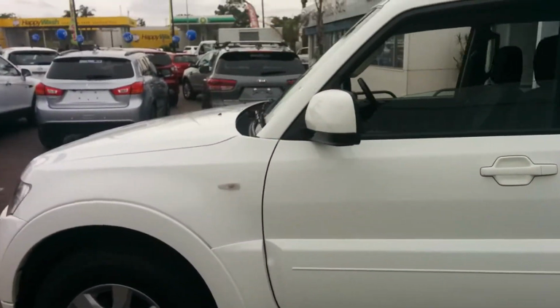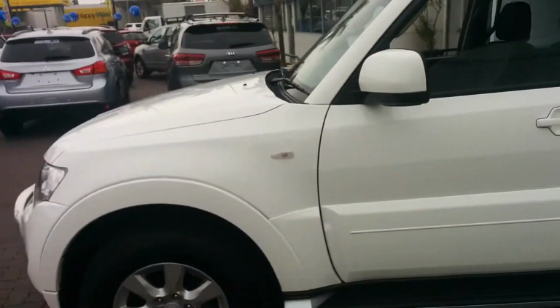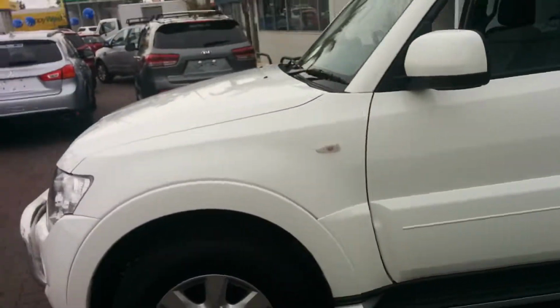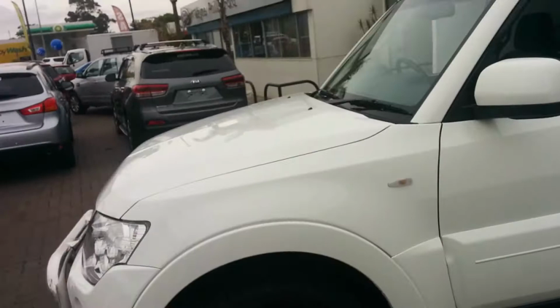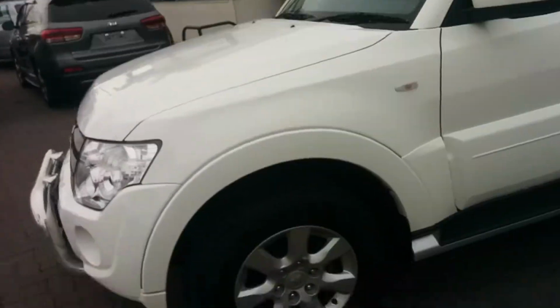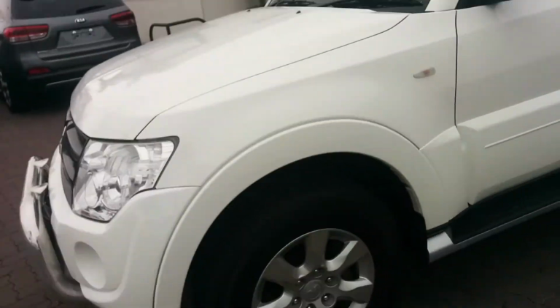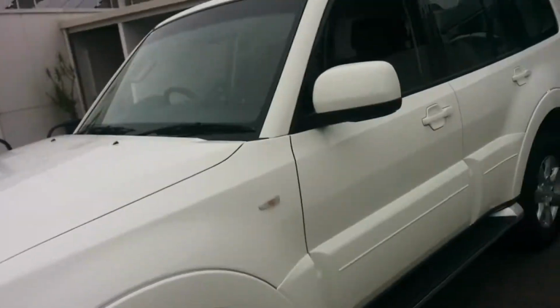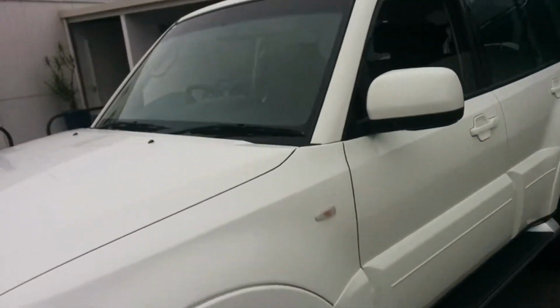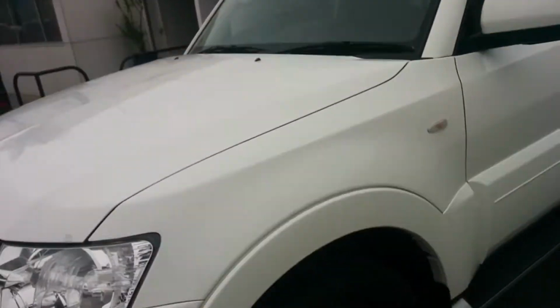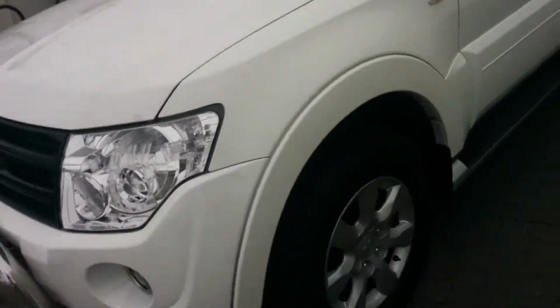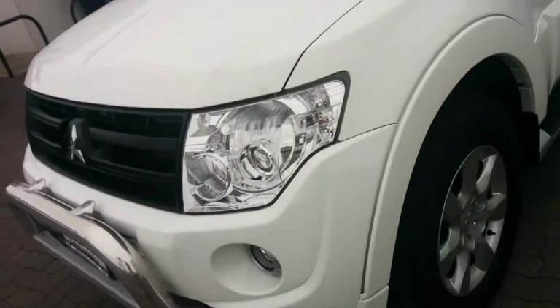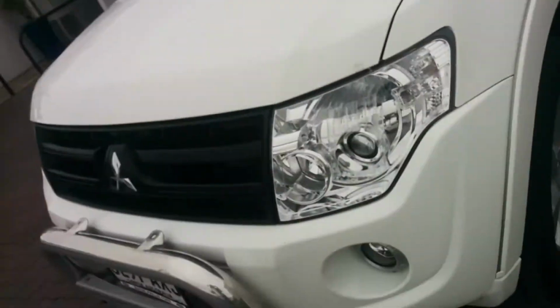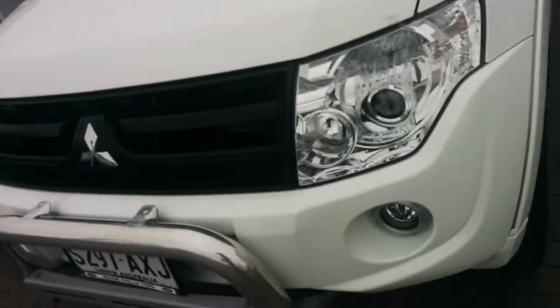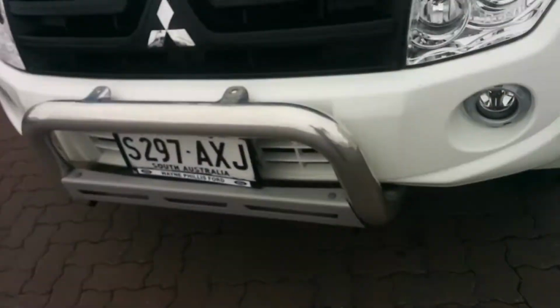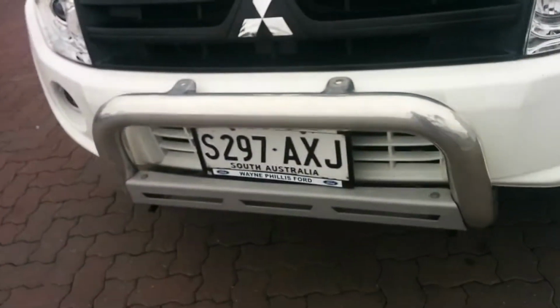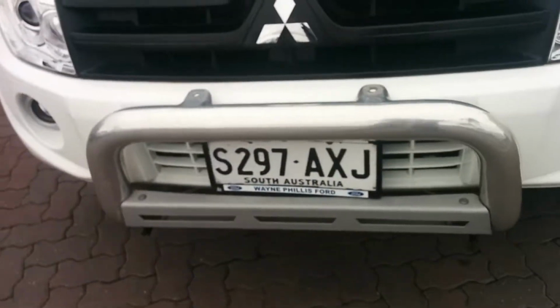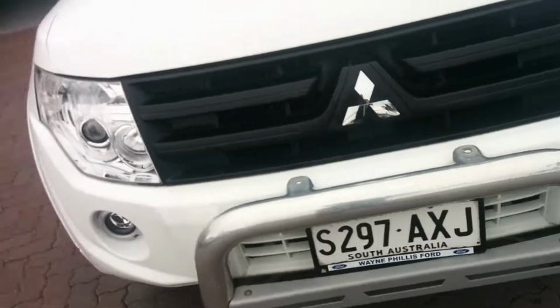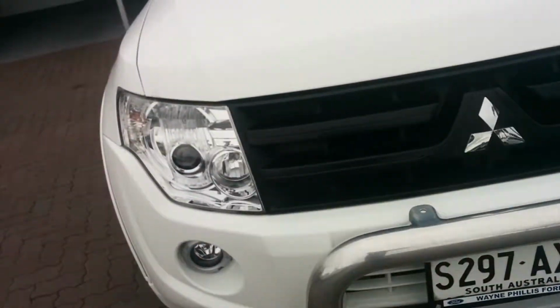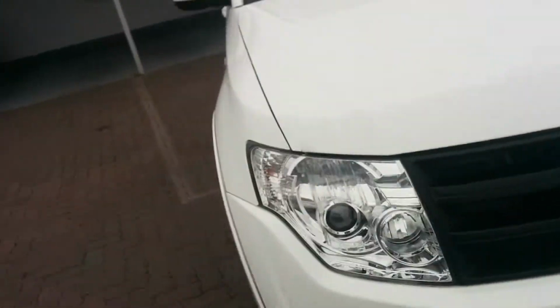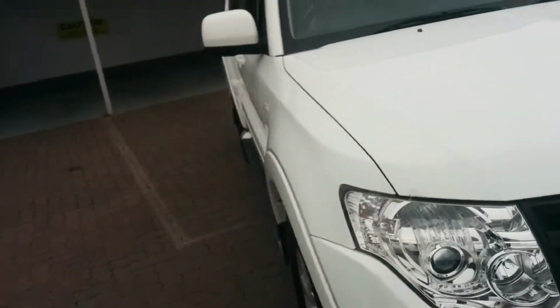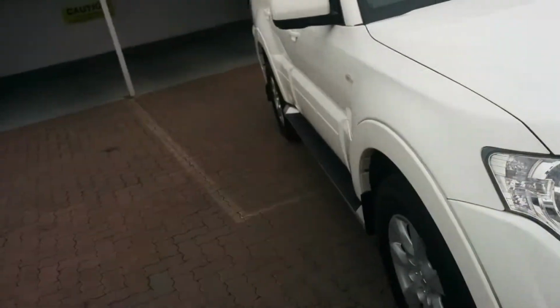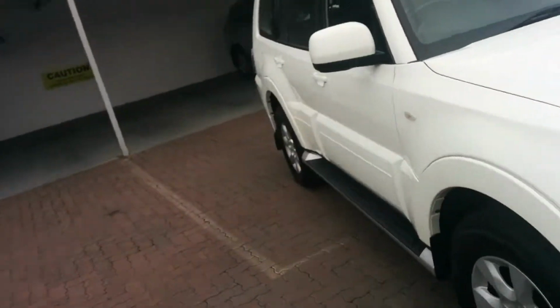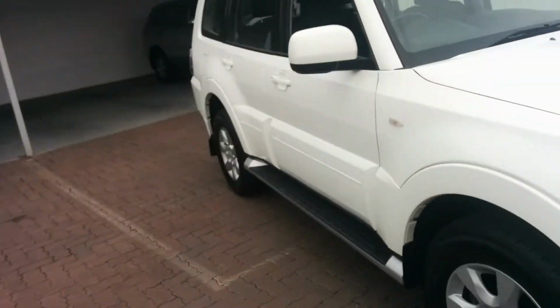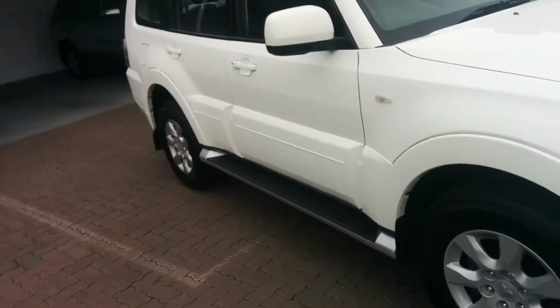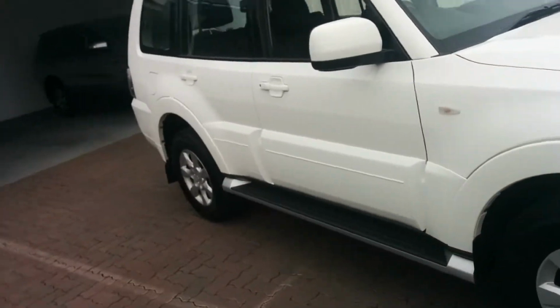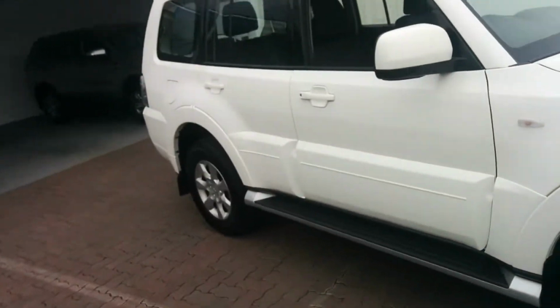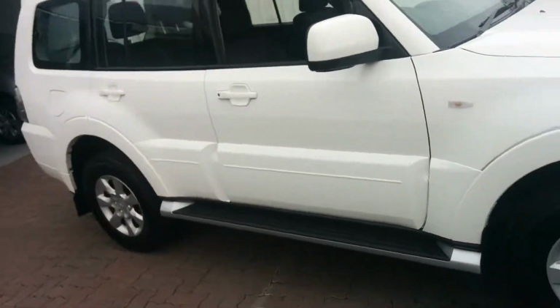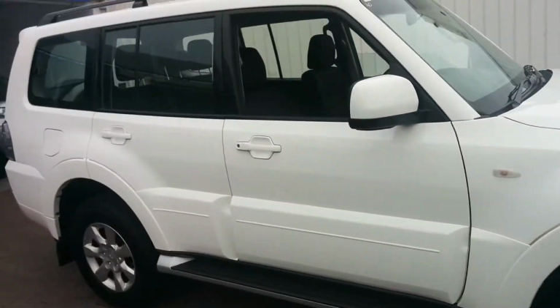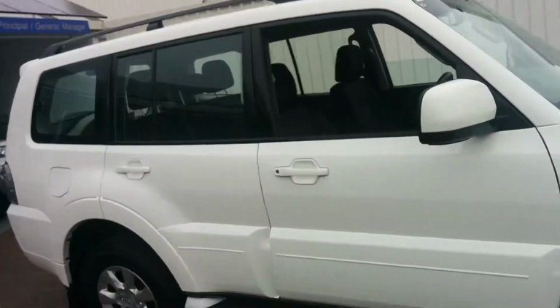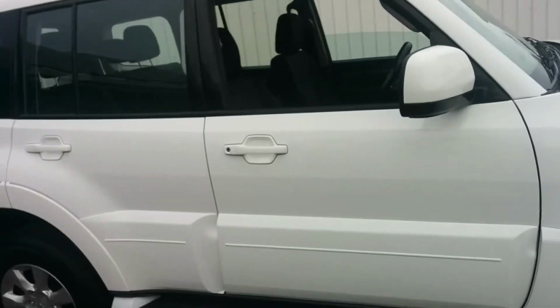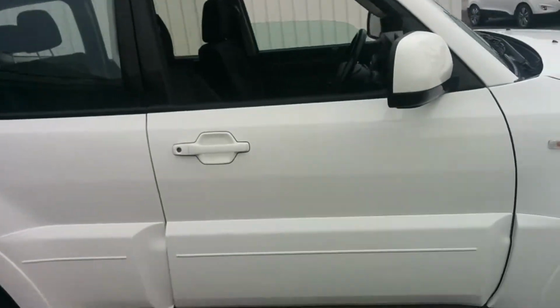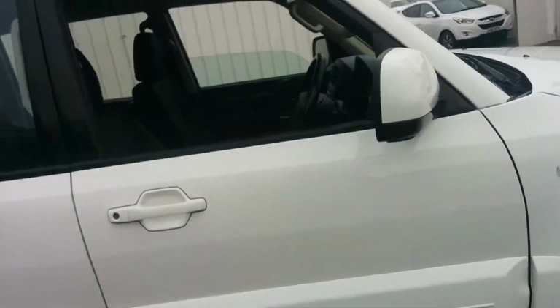Just moving around the vehicle, you can see that all the bodywork is in excellent condition. It has a little nudge bar at the front there. Pretty economical as well — there is roughly about 9 litres per 100 kilometres as an average of city and country driving.